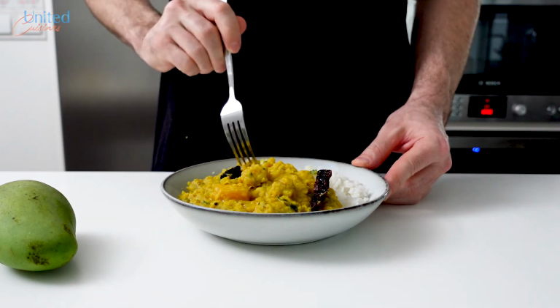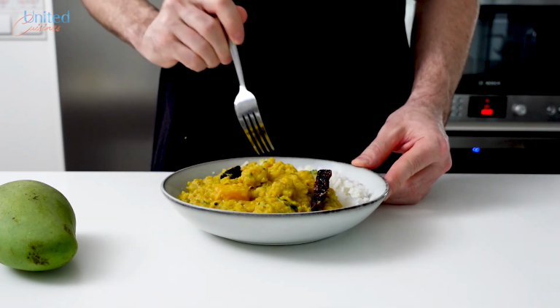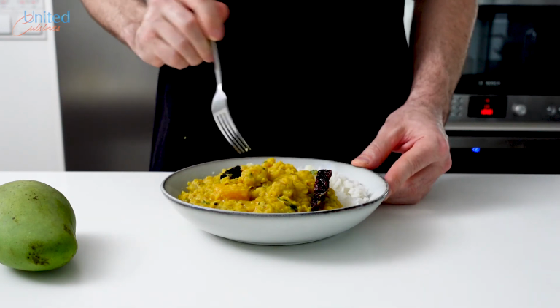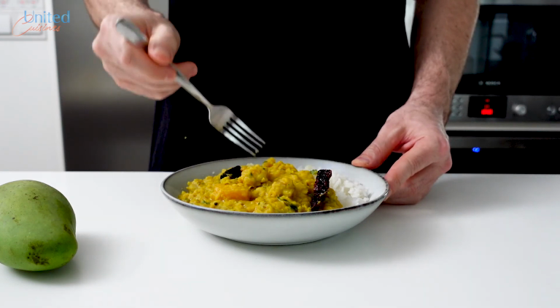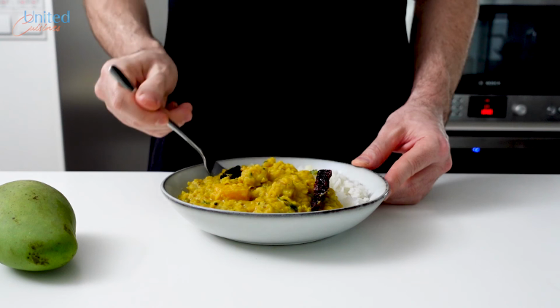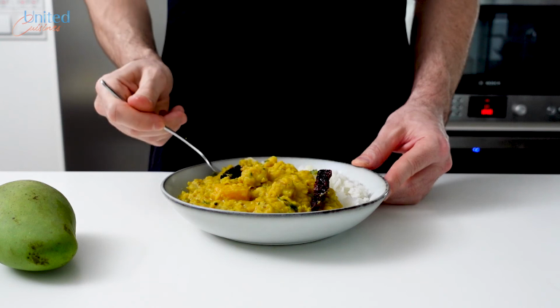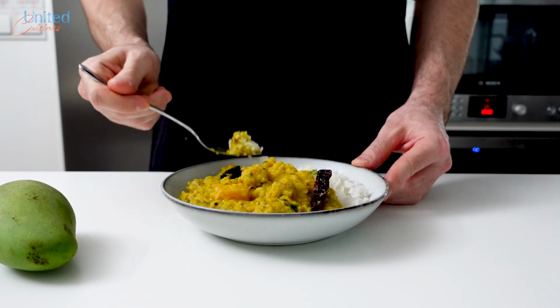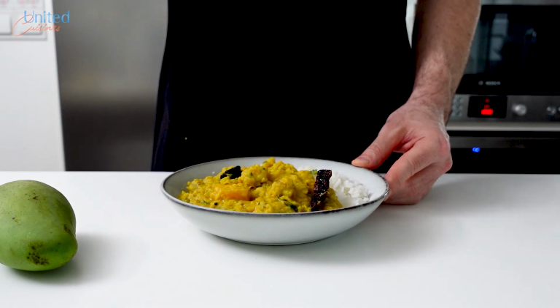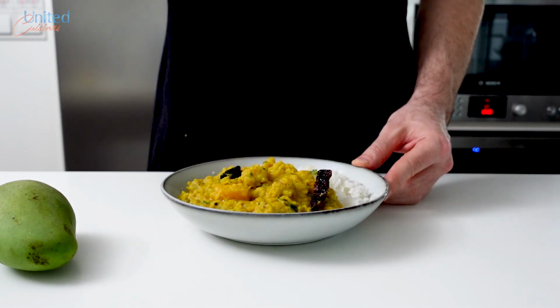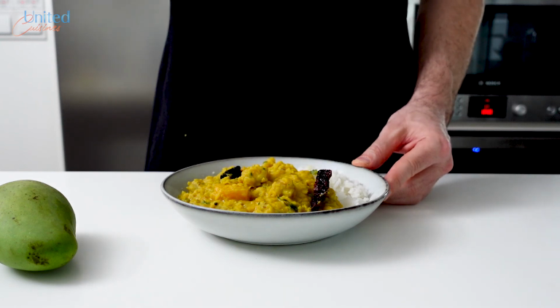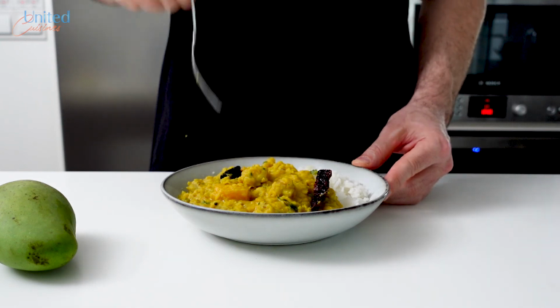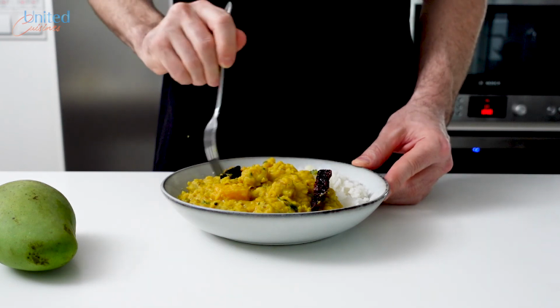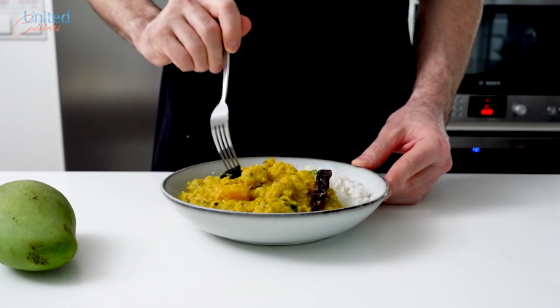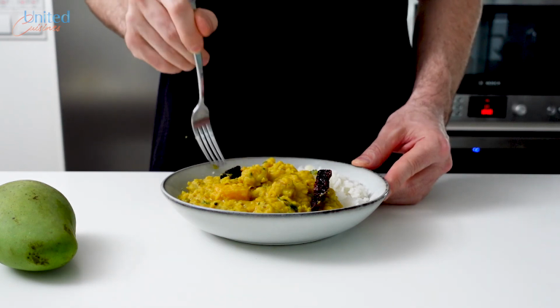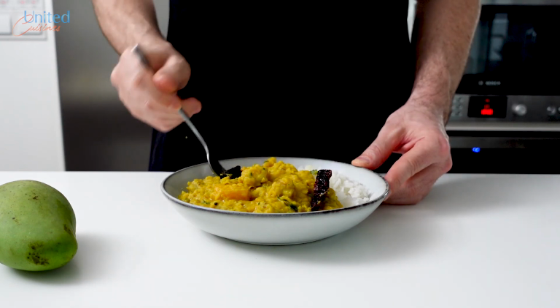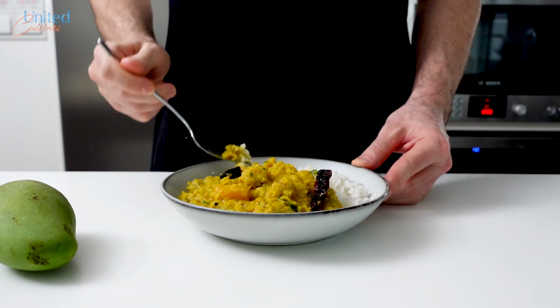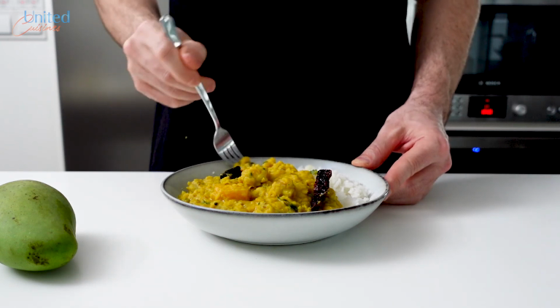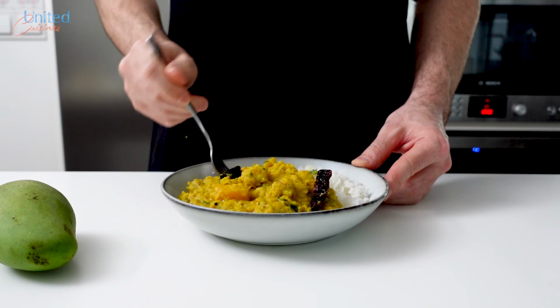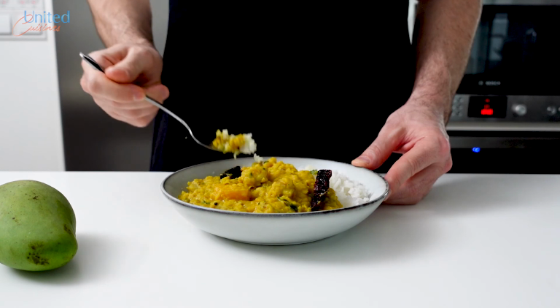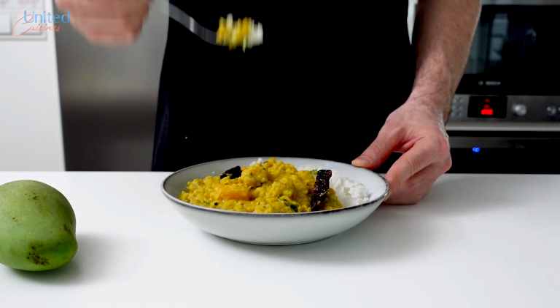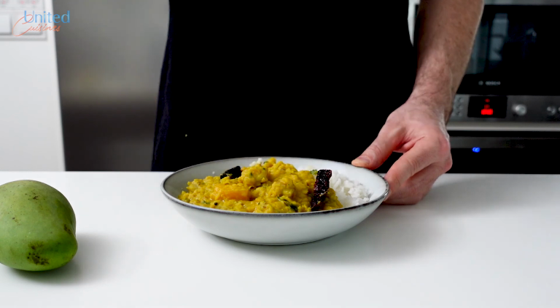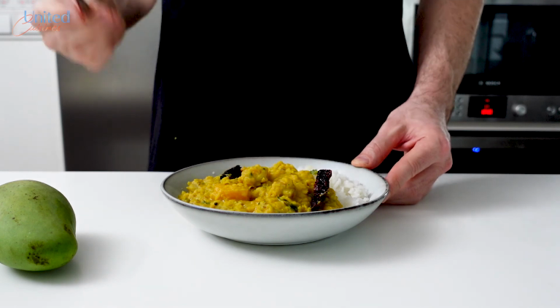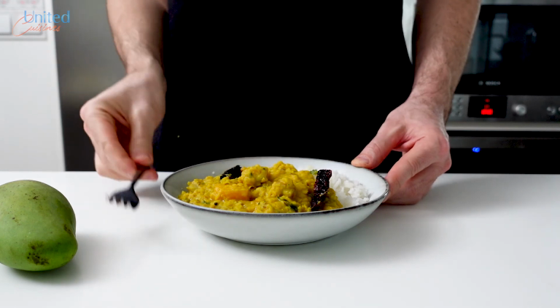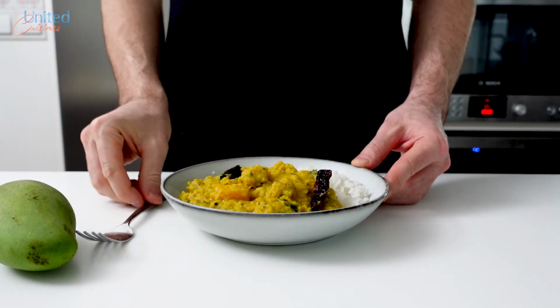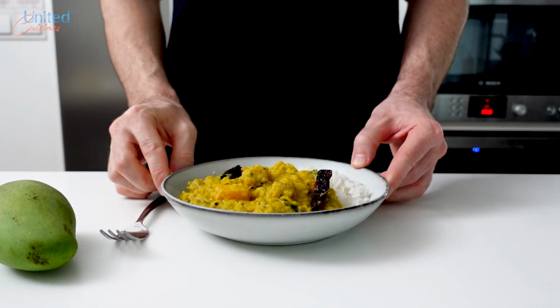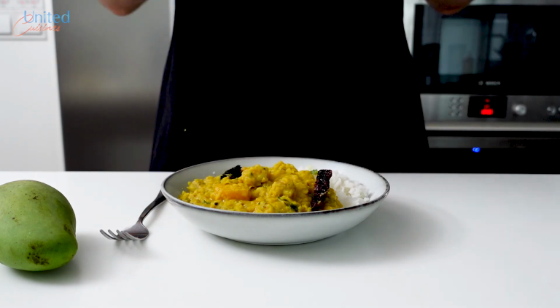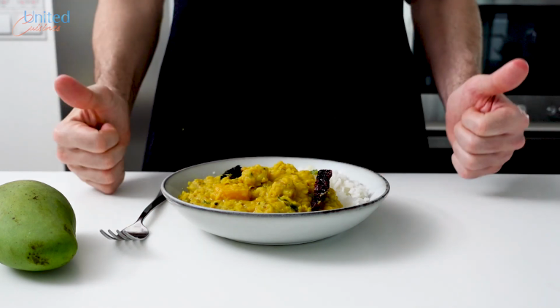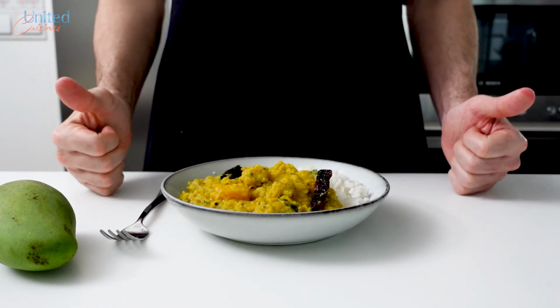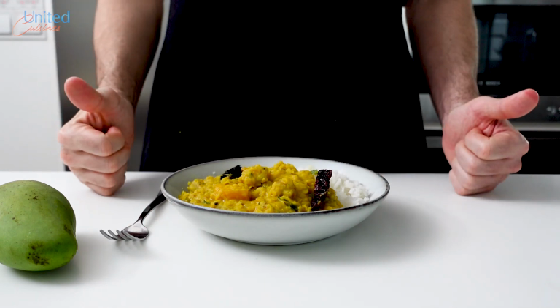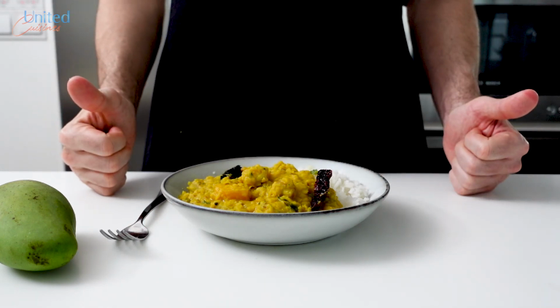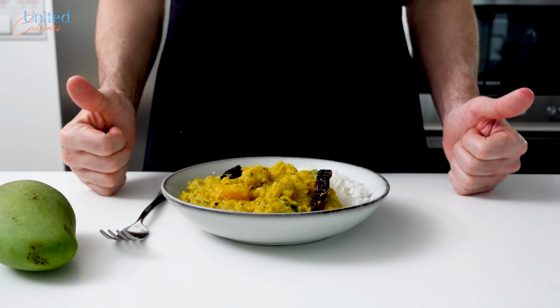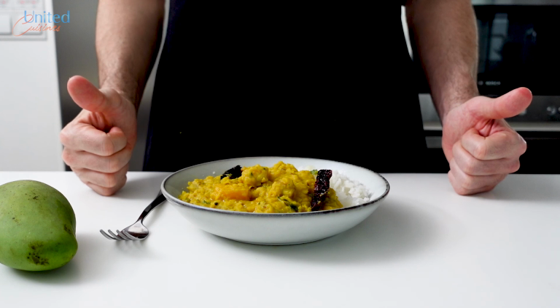We simply don't know what life holds for us next. I hope you enjoyed this video and moreover will give our mango dal recipe a go and enjoy it too. Thanks for watching and bon appétit. Thank you, my Indian friends — very delicious.